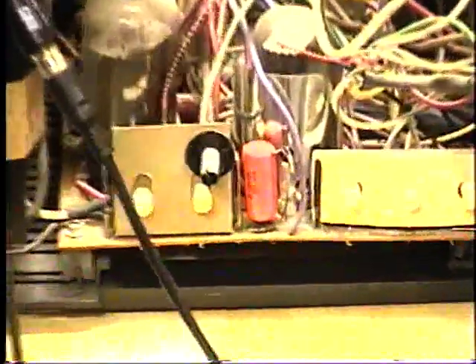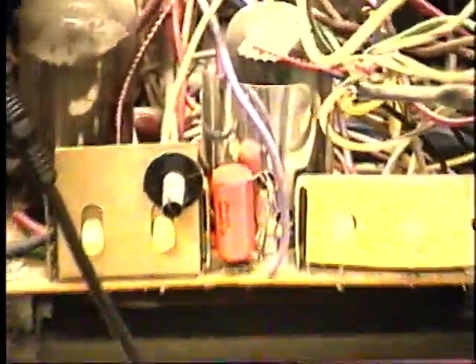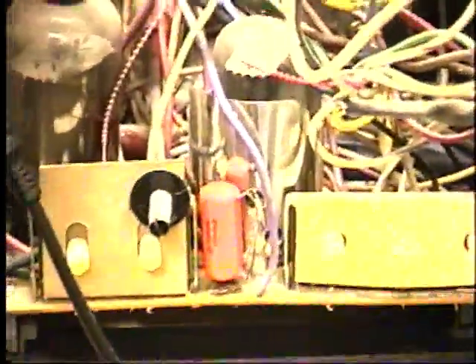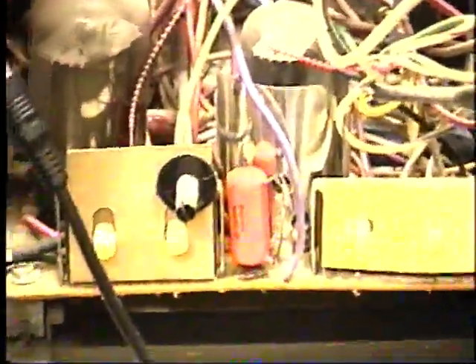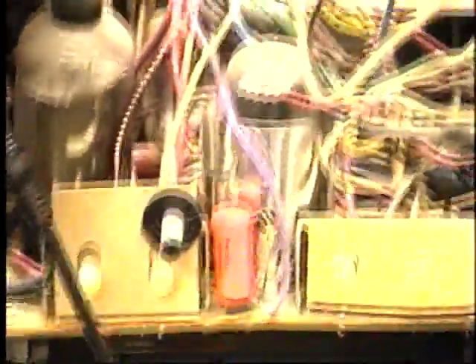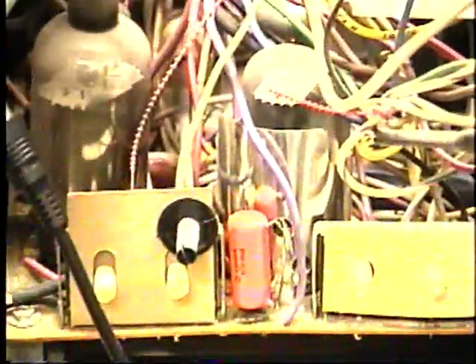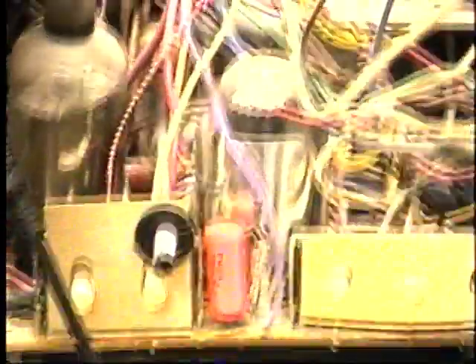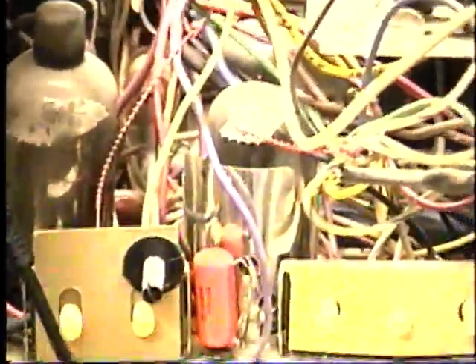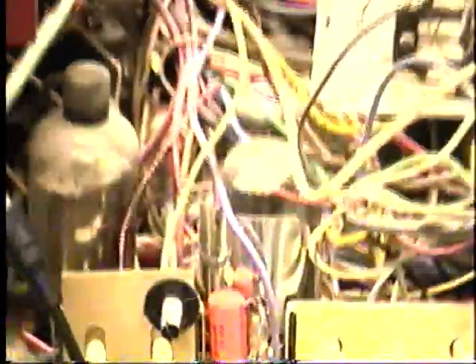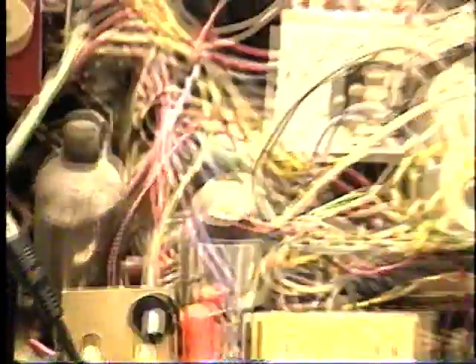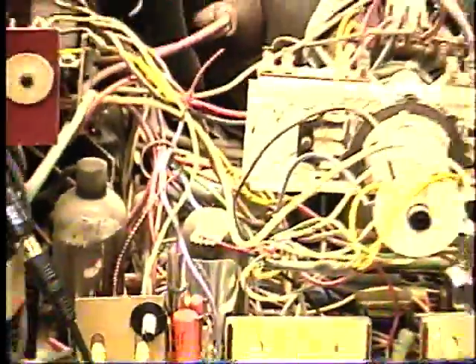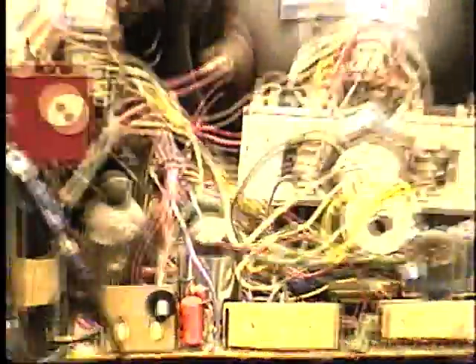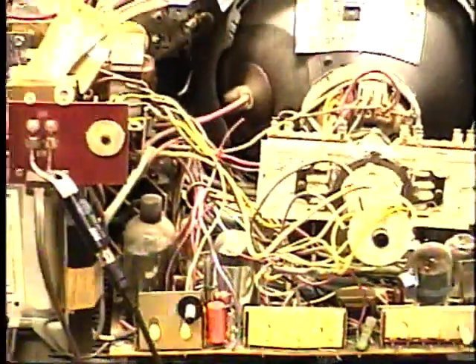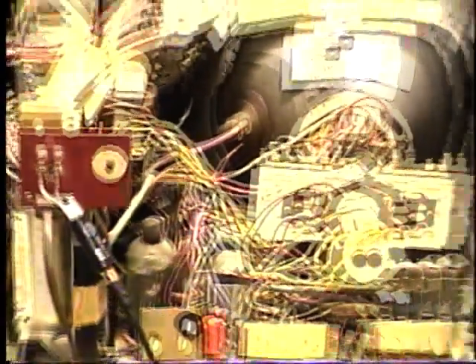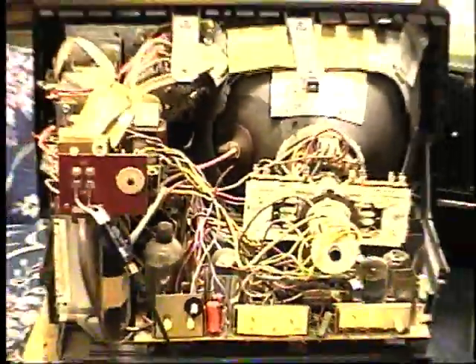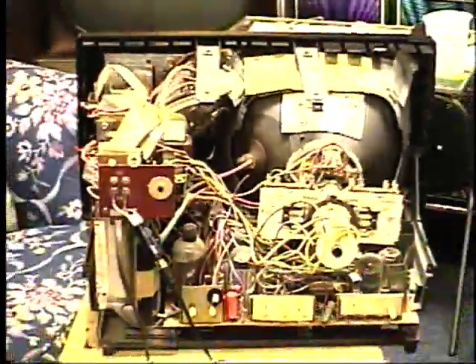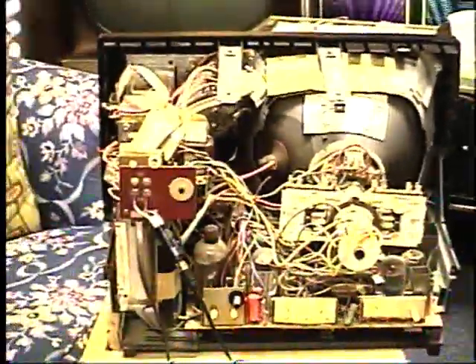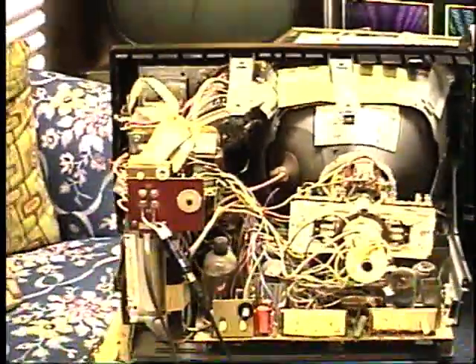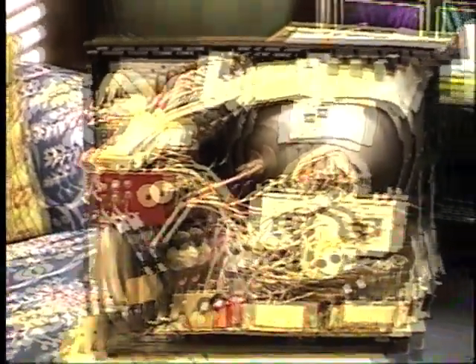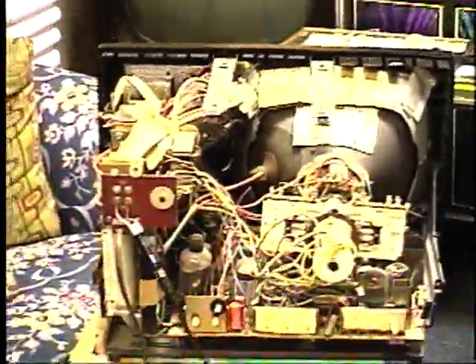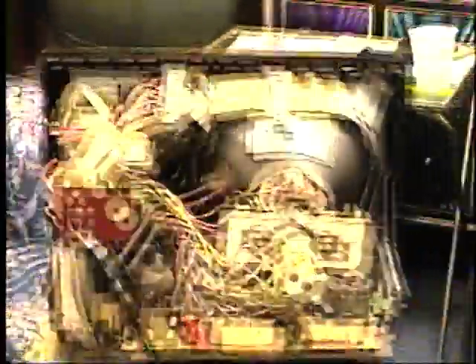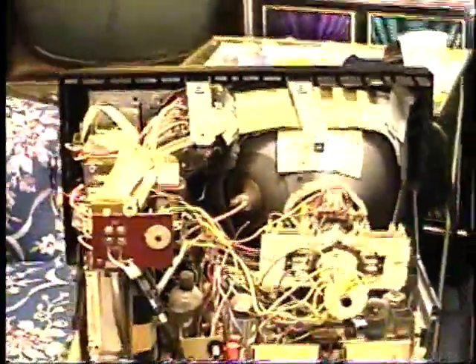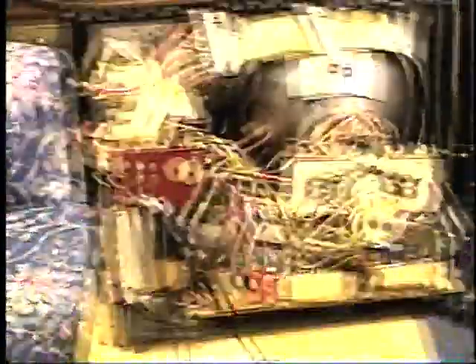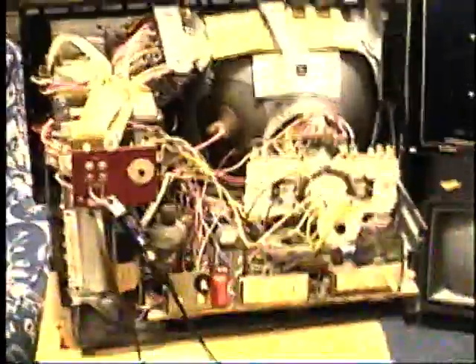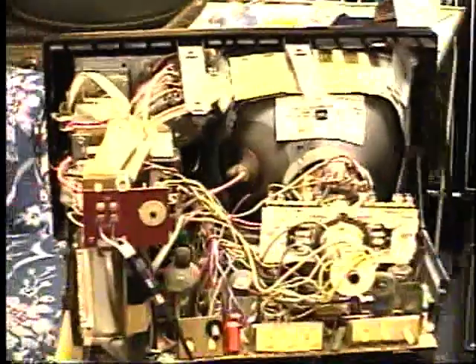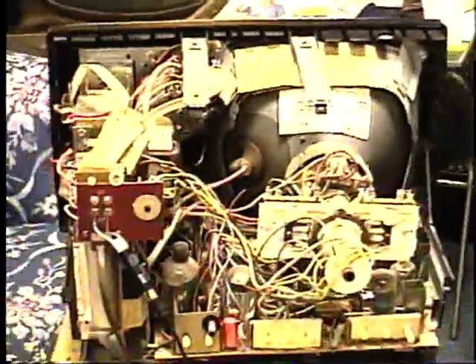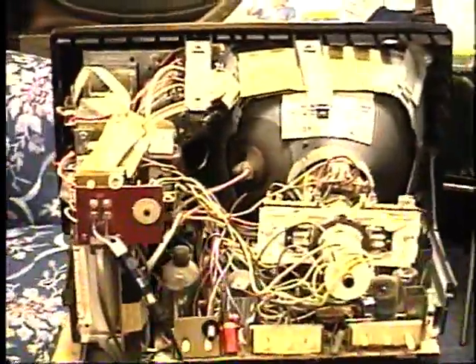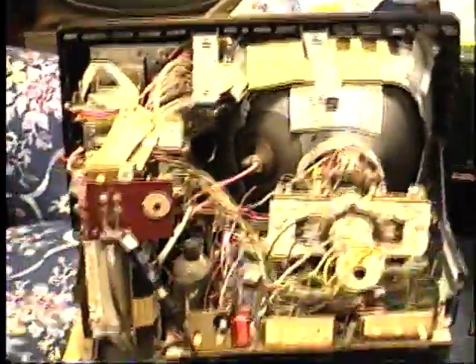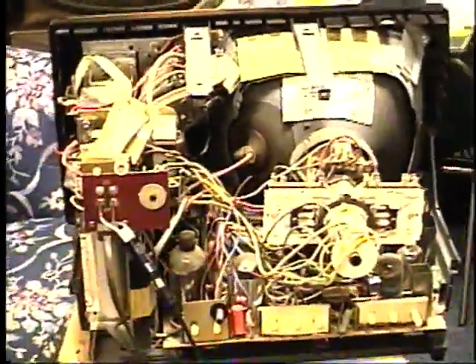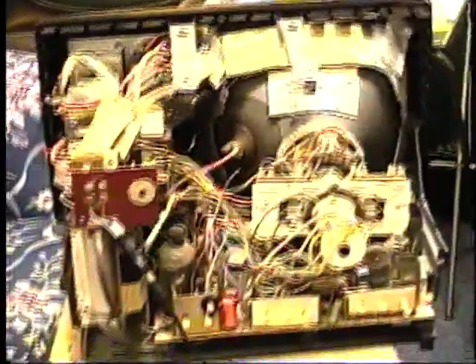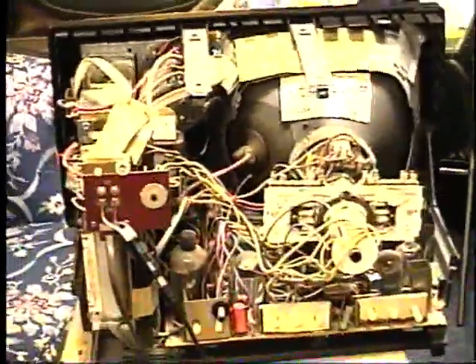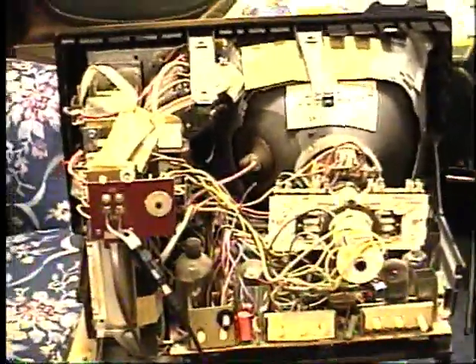I replaced a capacitor here. This port-a-color was made in 1975, and it was working really well. I've tried changing the RF mixer oscillator and first IF tubes, but they don't seem to do it.